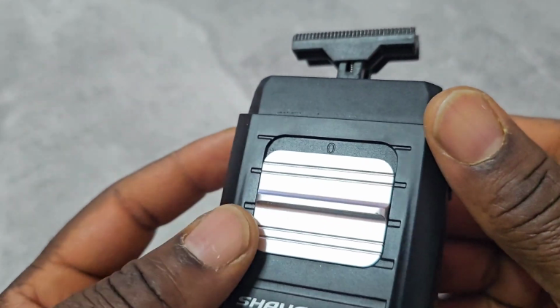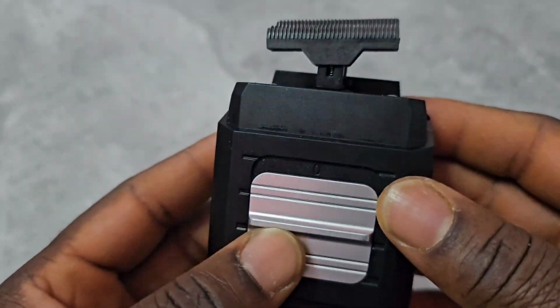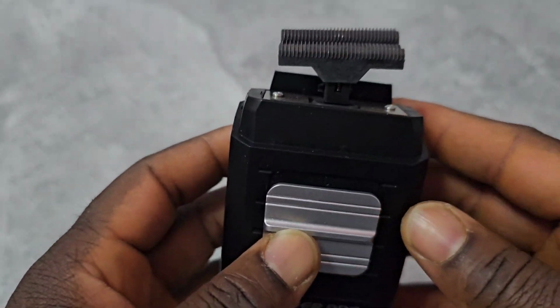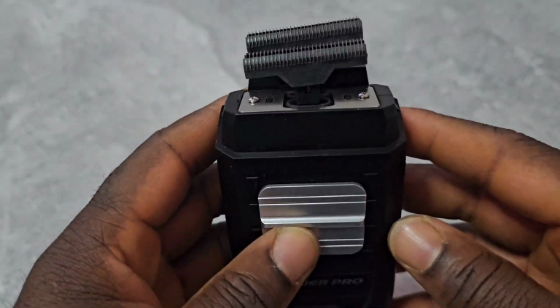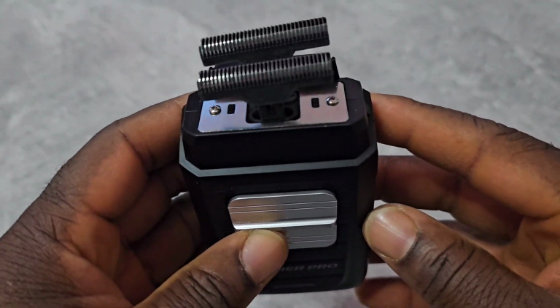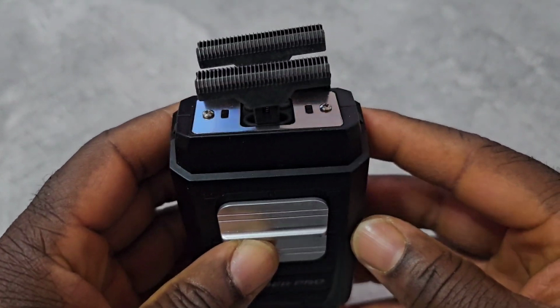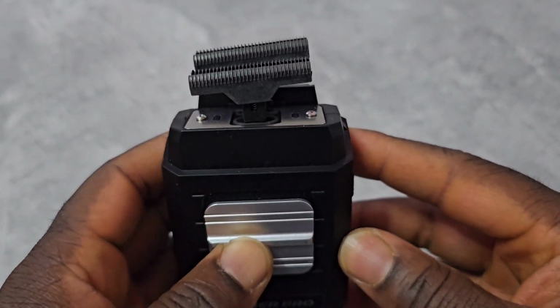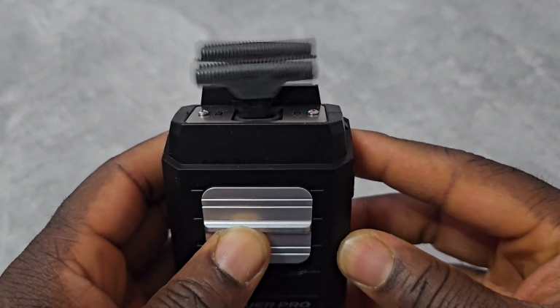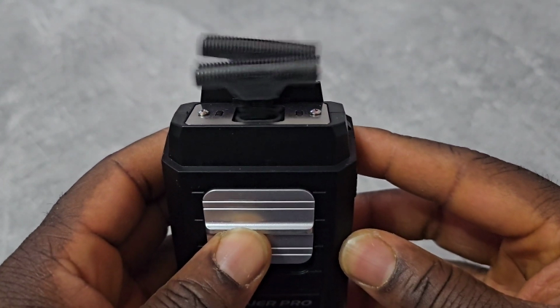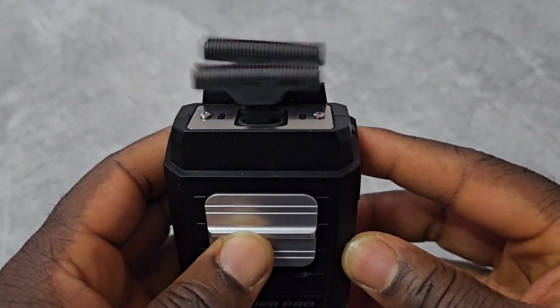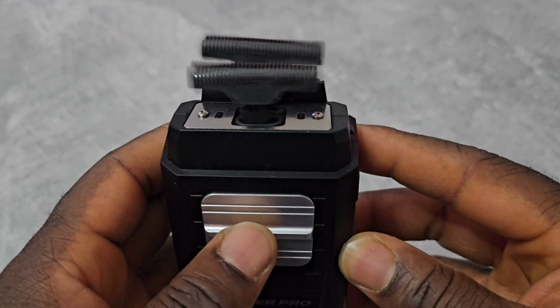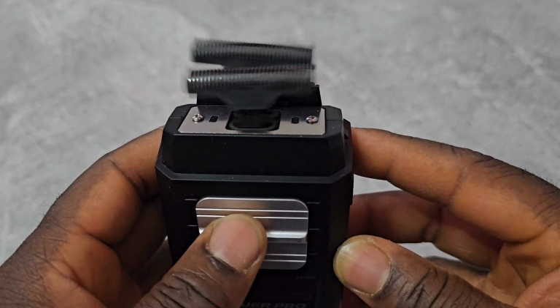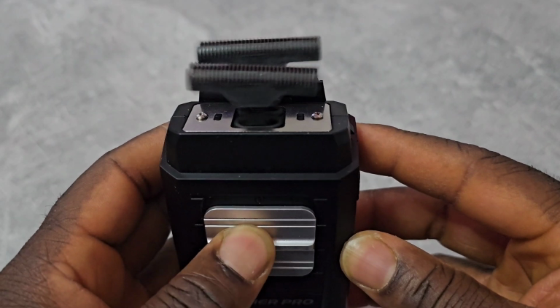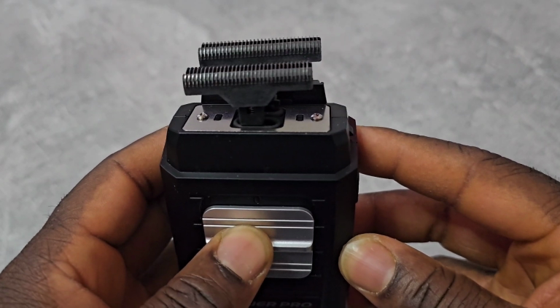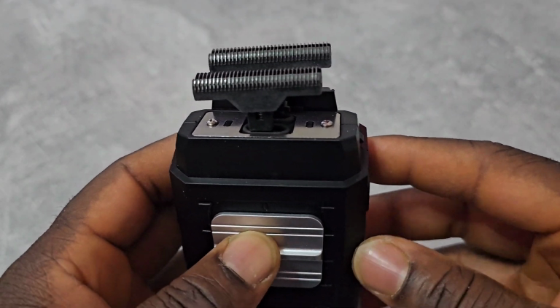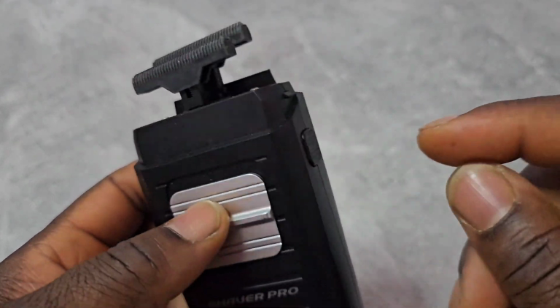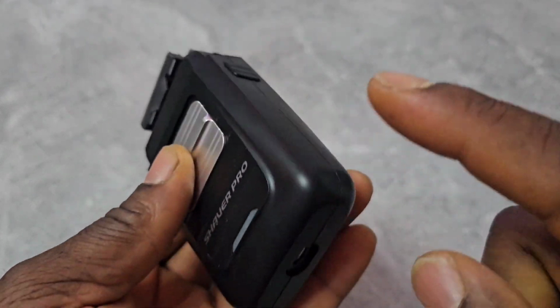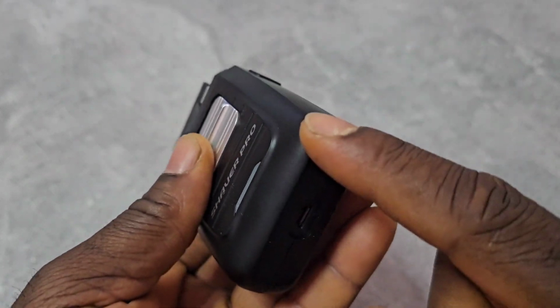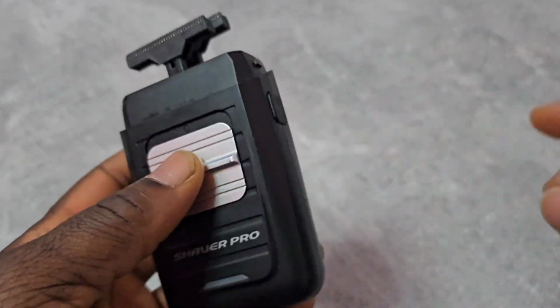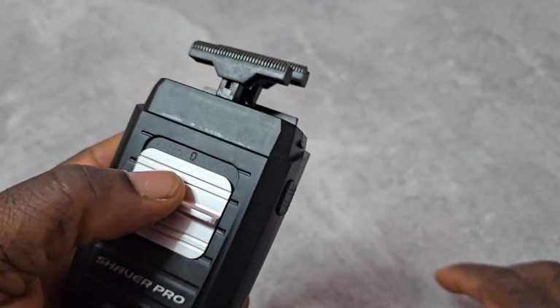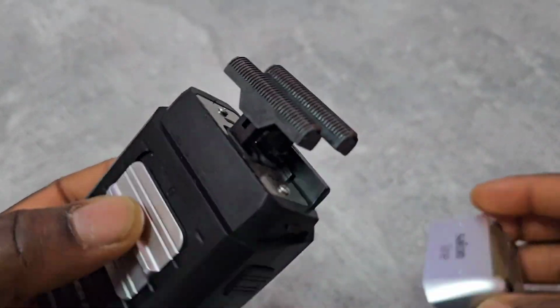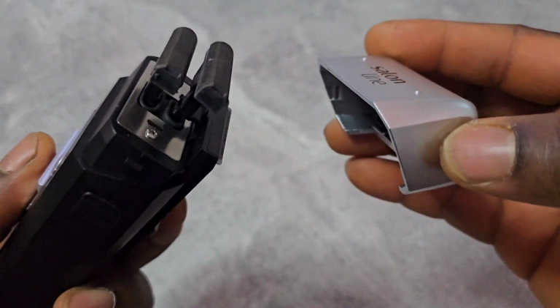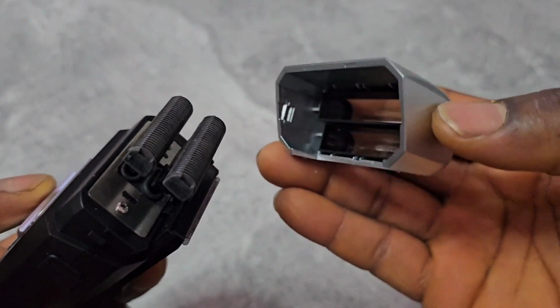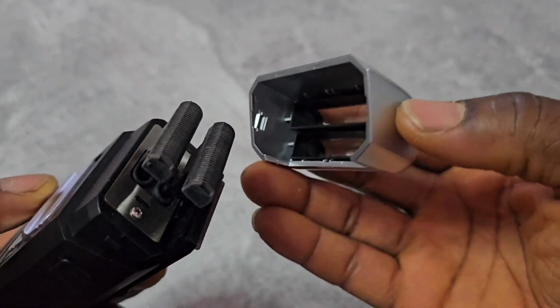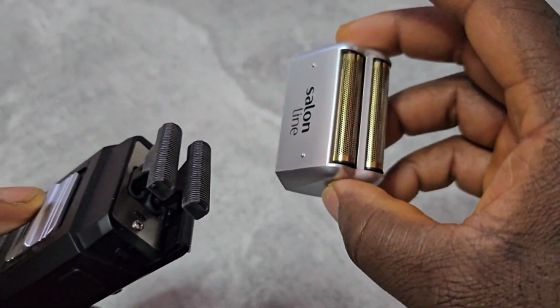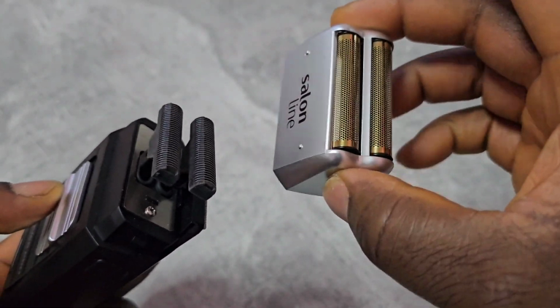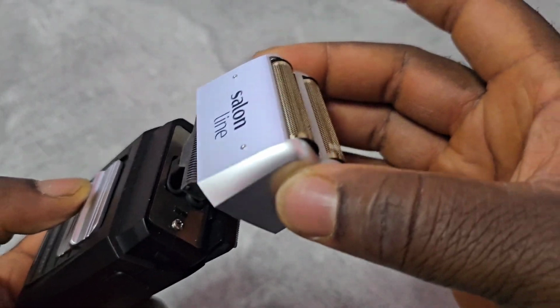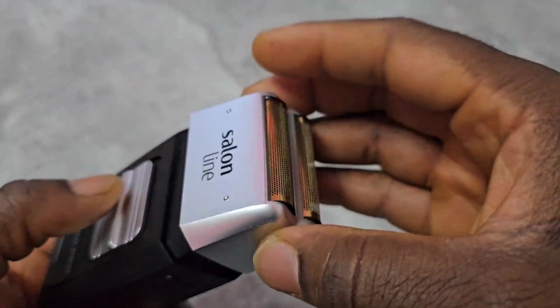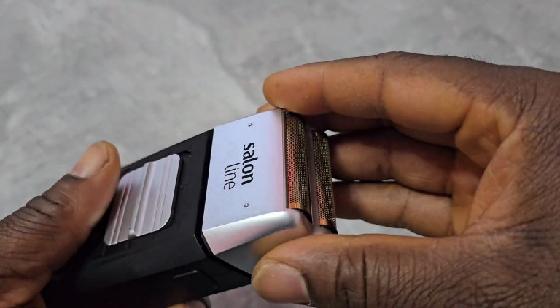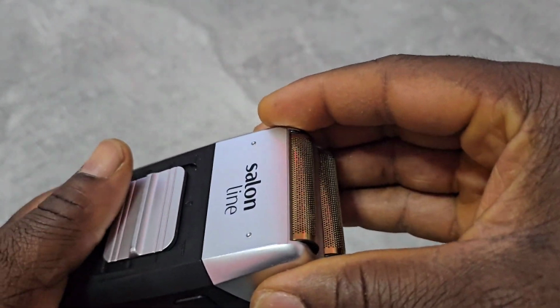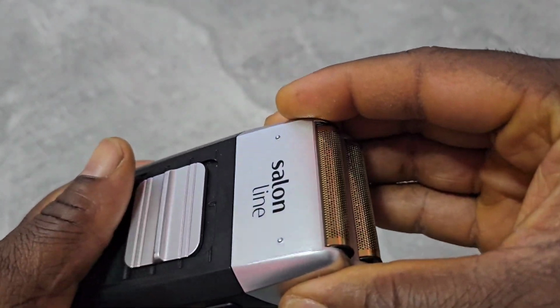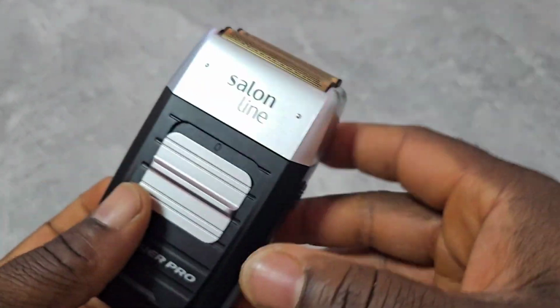And the sound — I charged it already — but the sound still doesn't sound good.